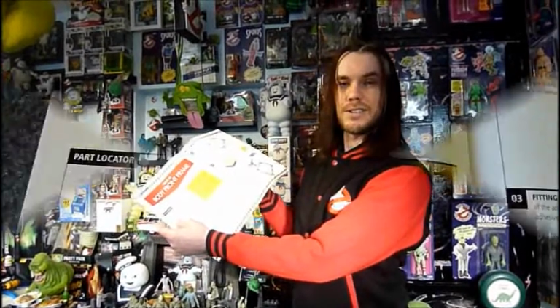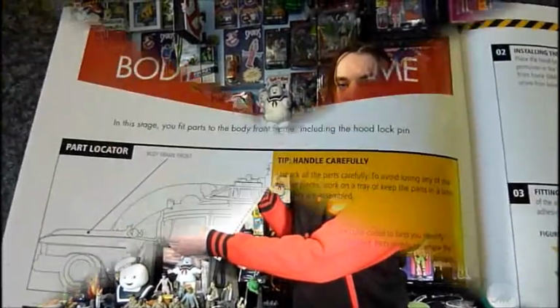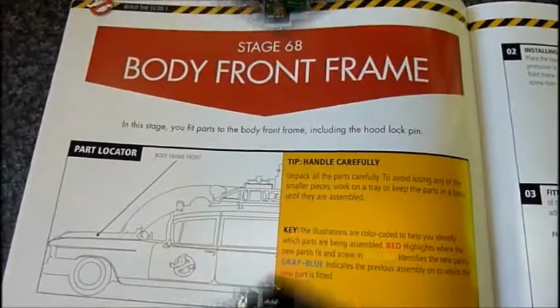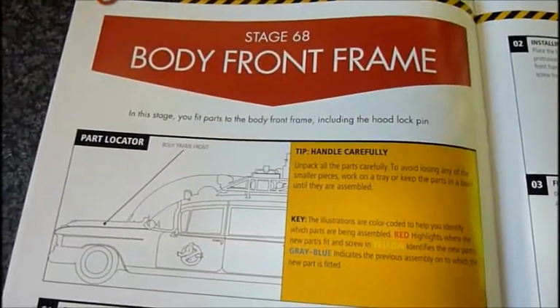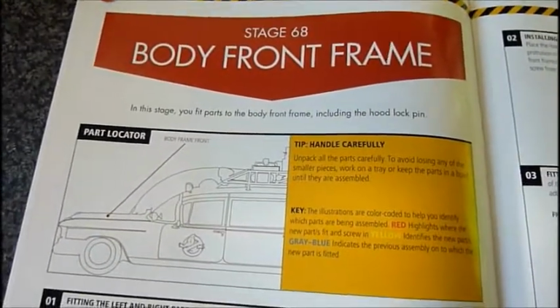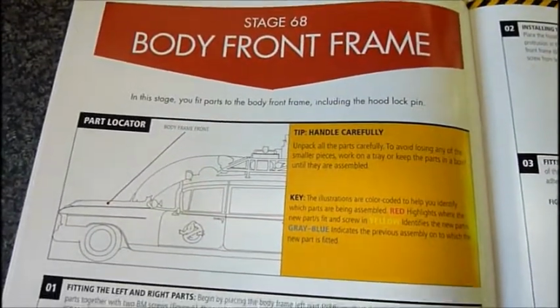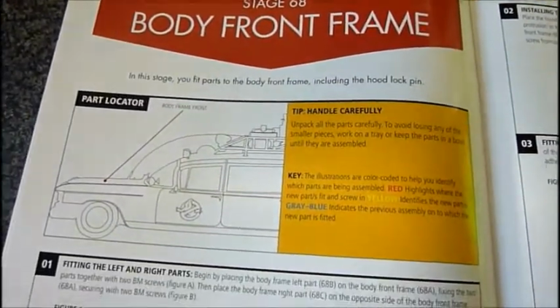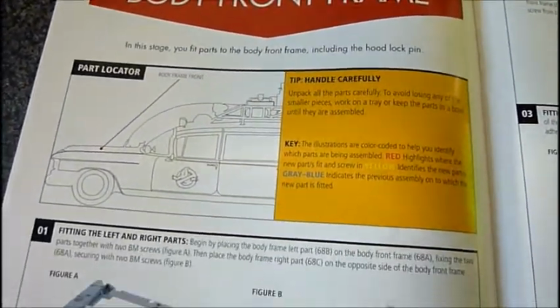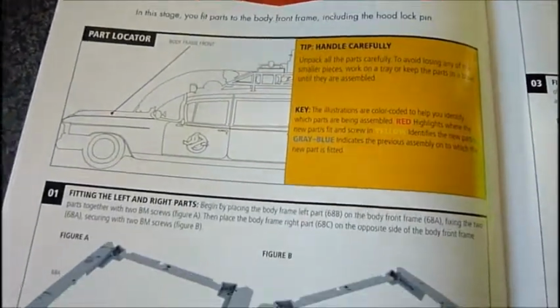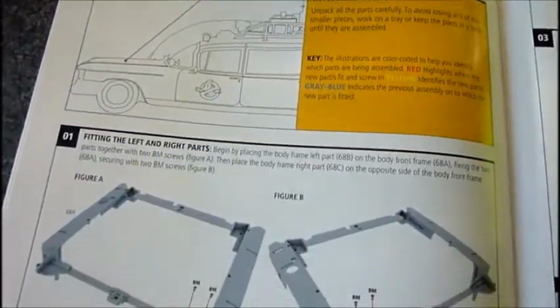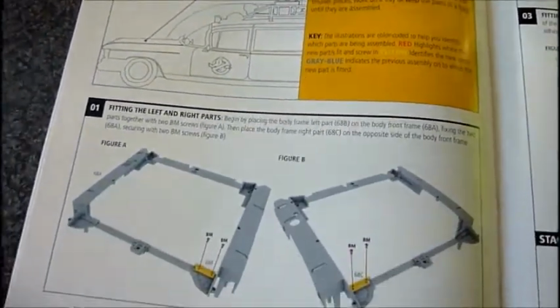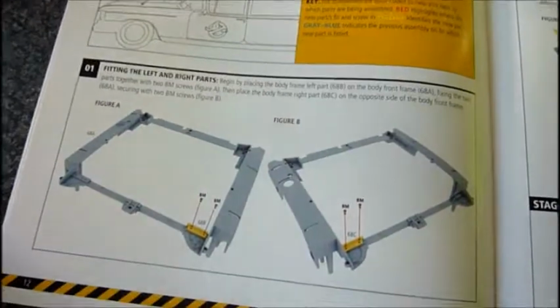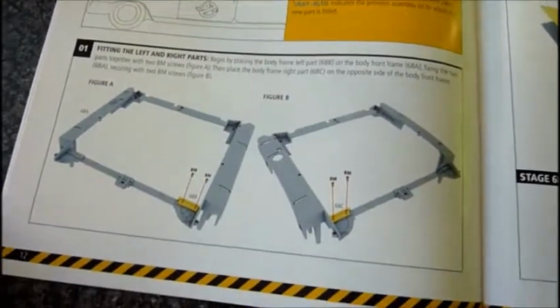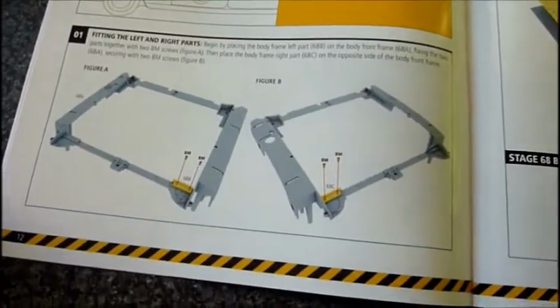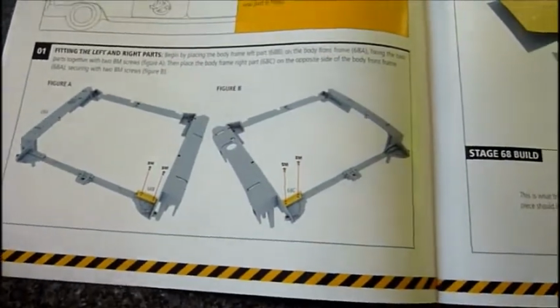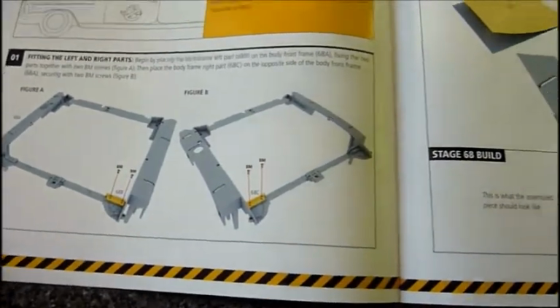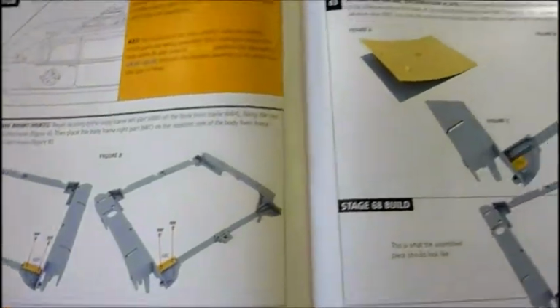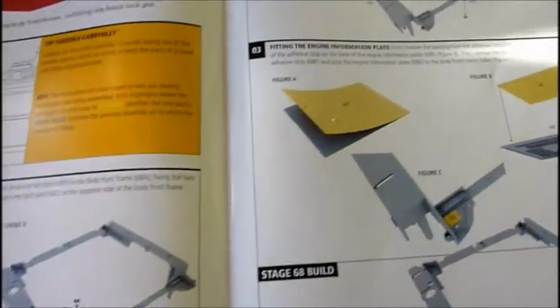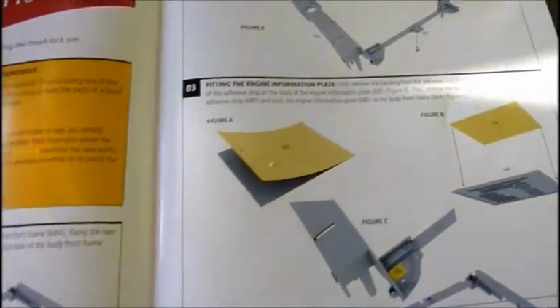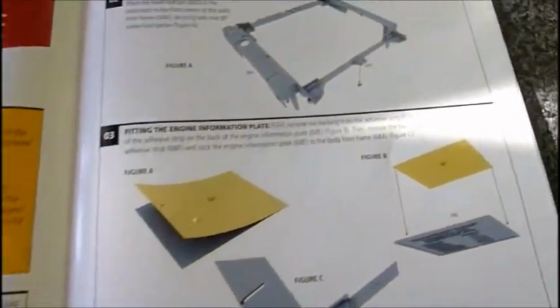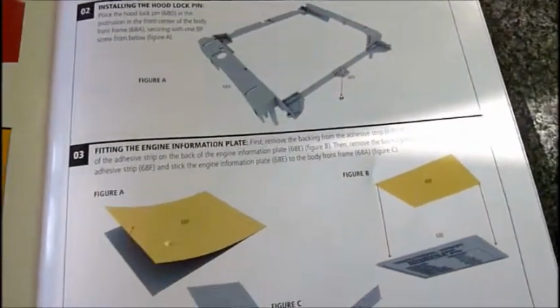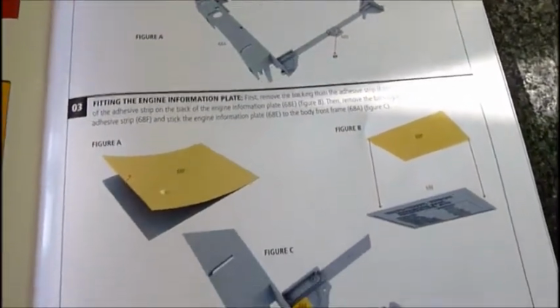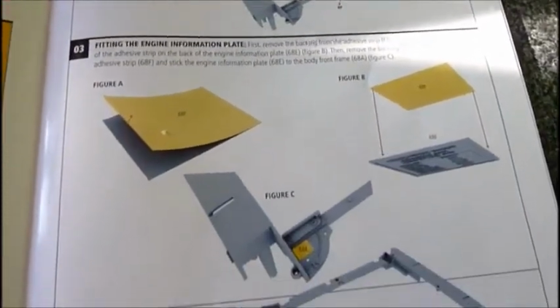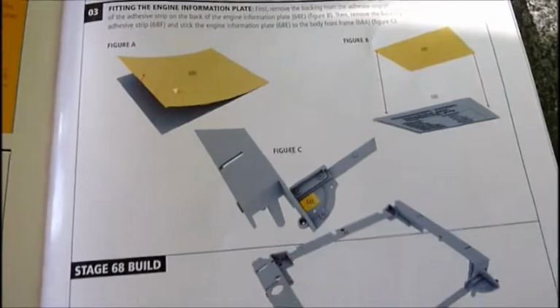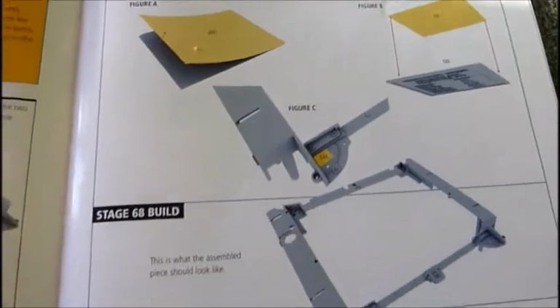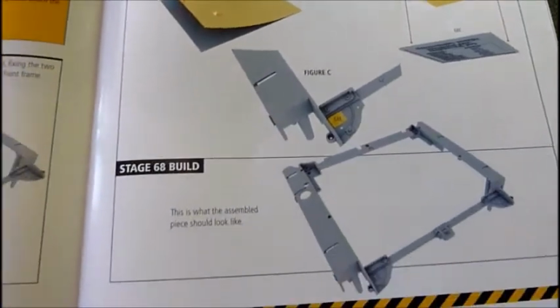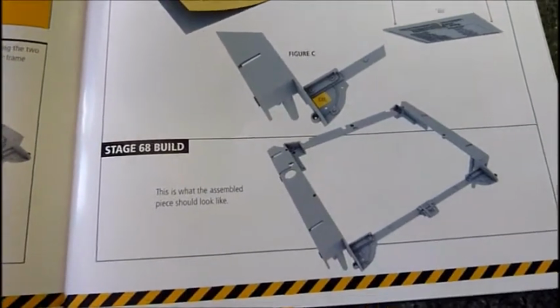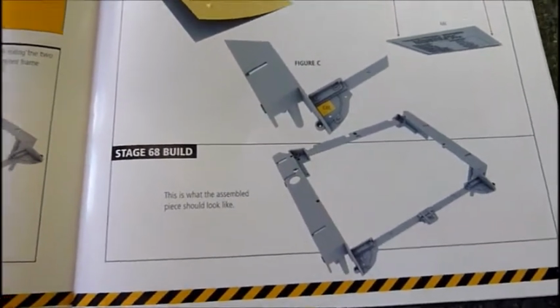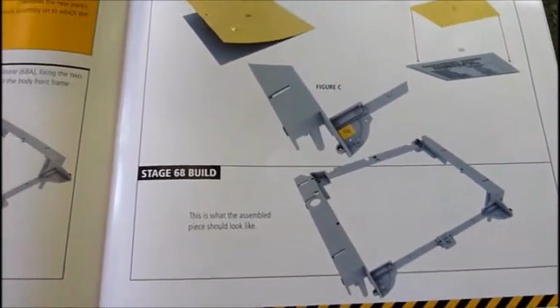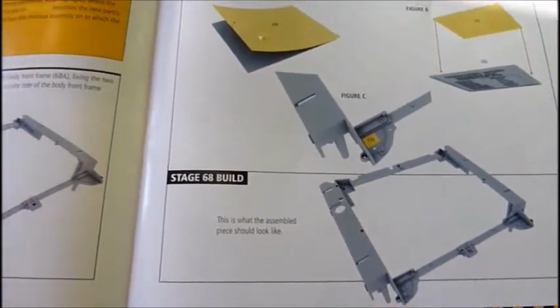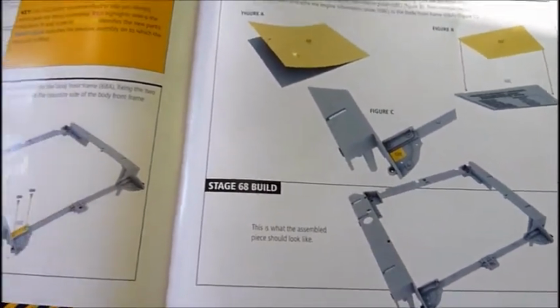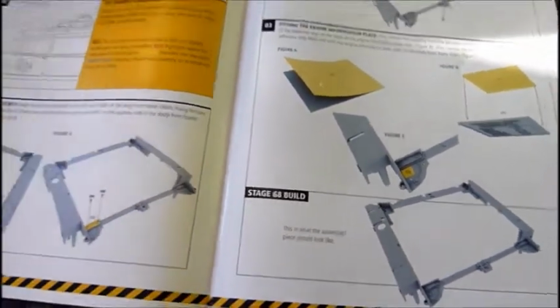So let's get started. Stage 68, the body front frame. And not a lot involved with this actually, just a few bits of screwing and sticking something on. So pretty simple, let's get started.